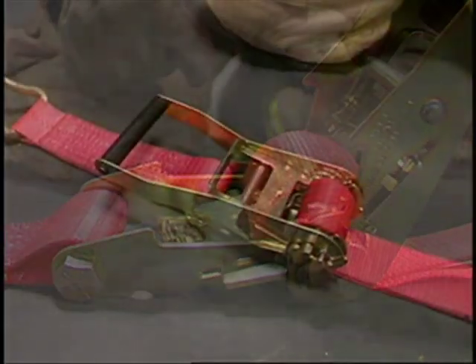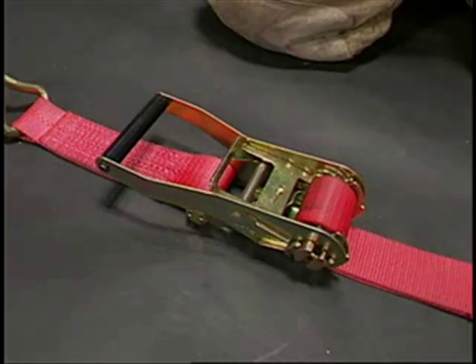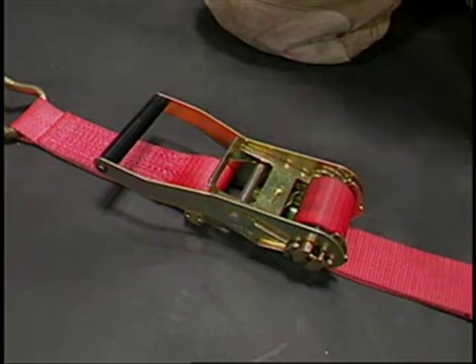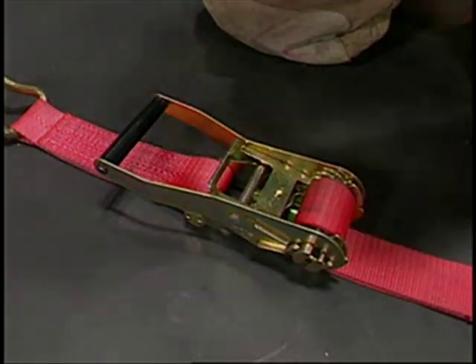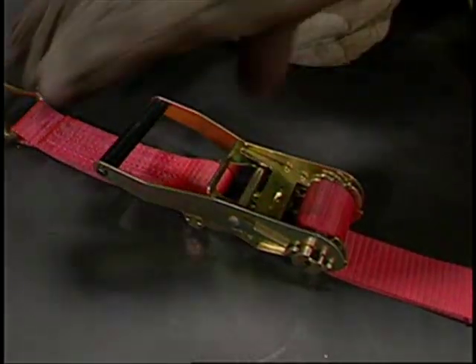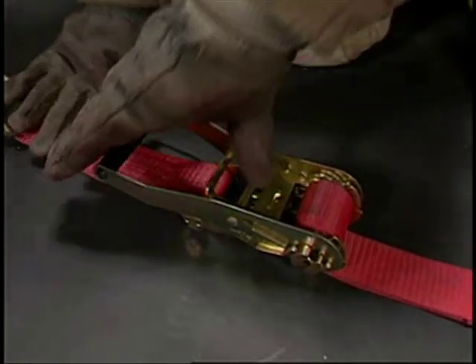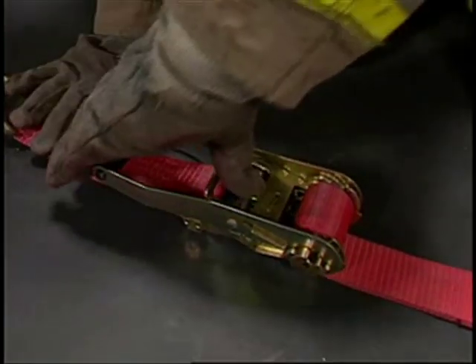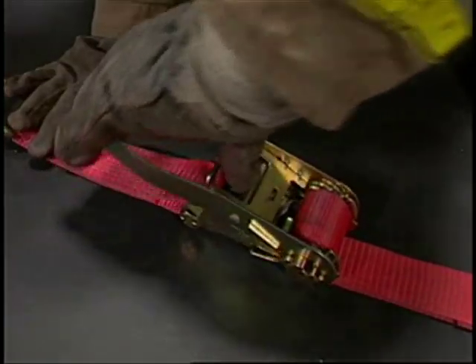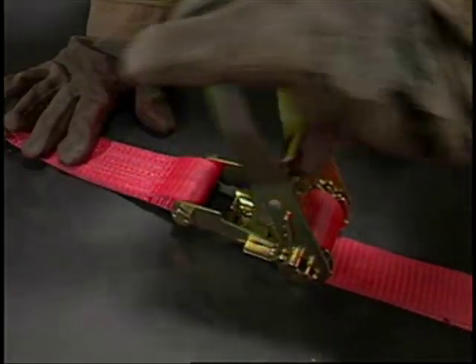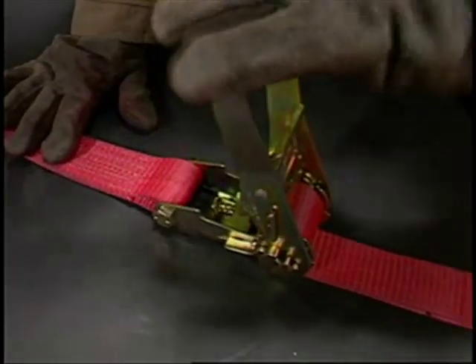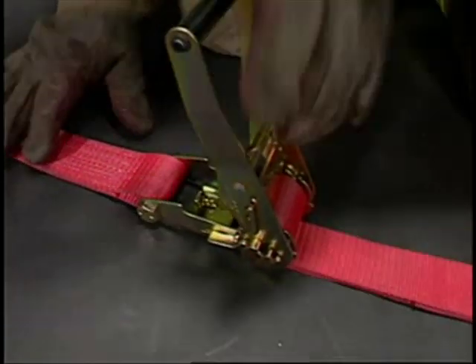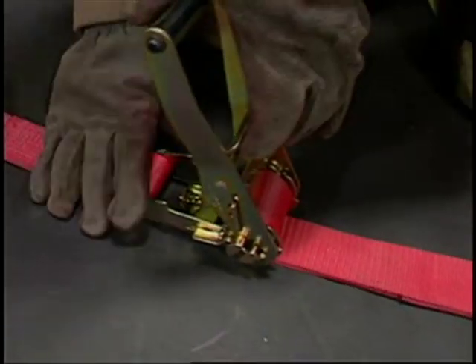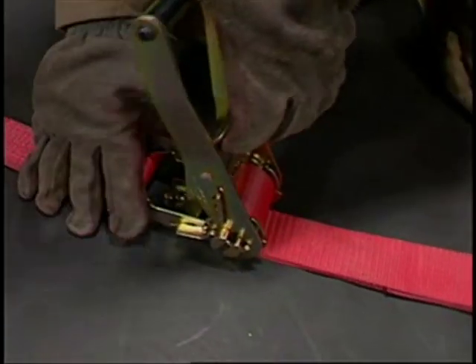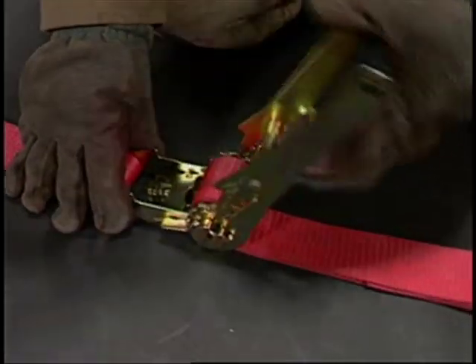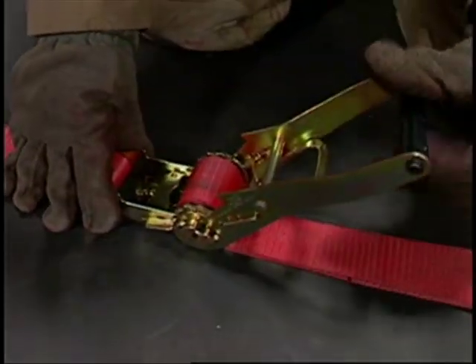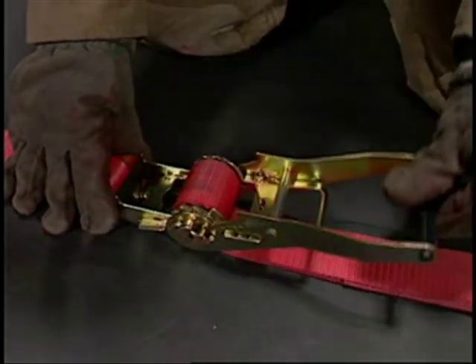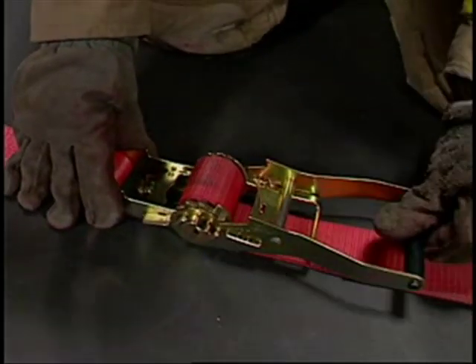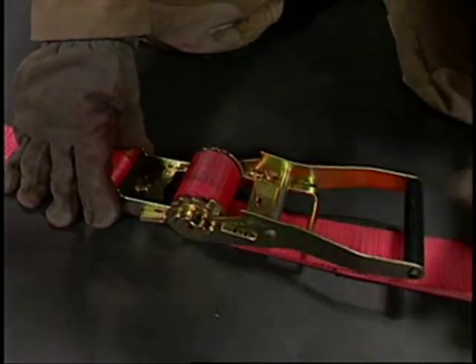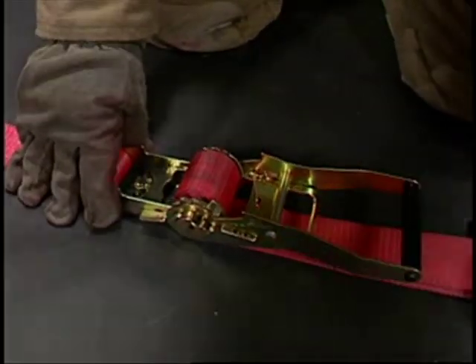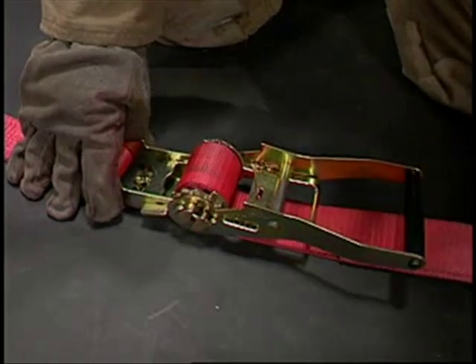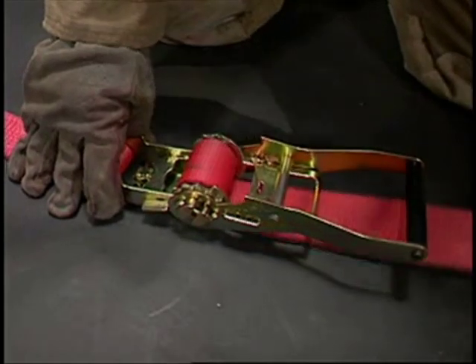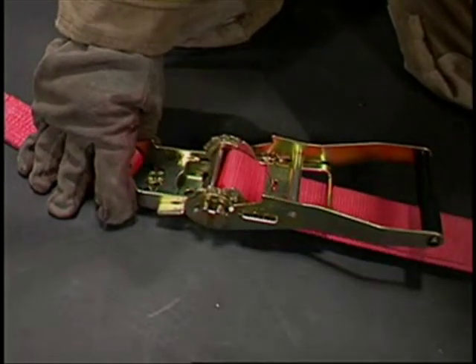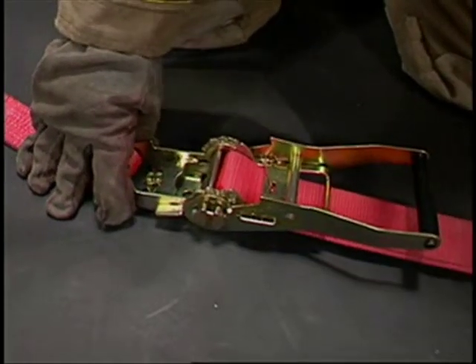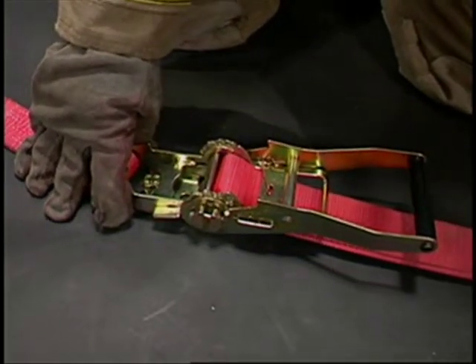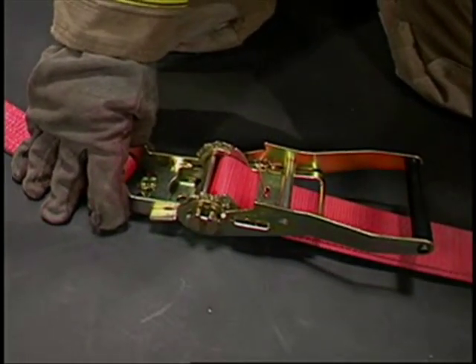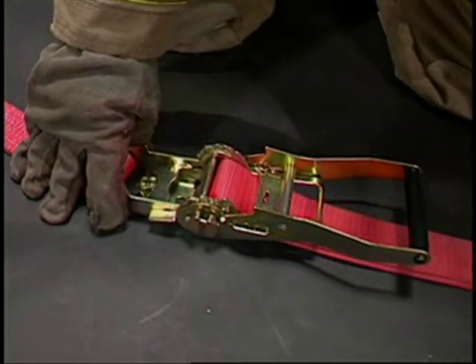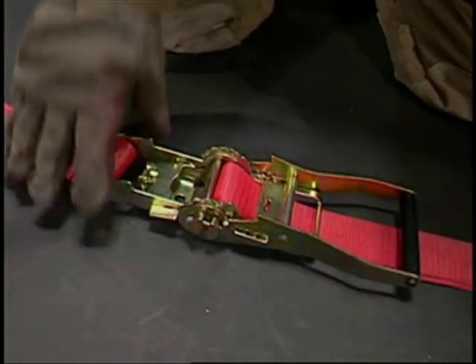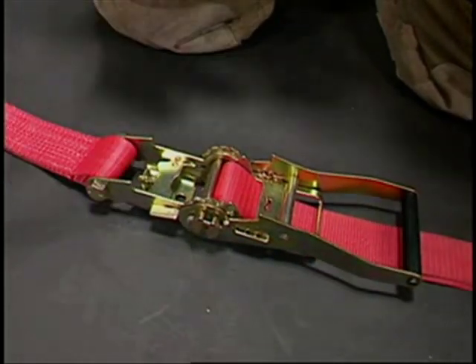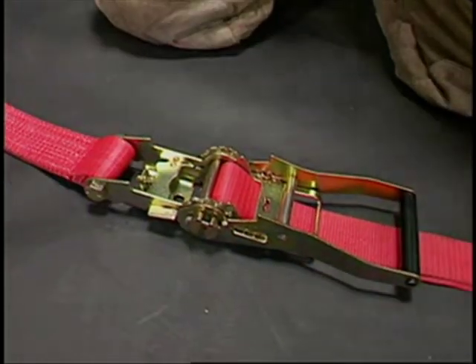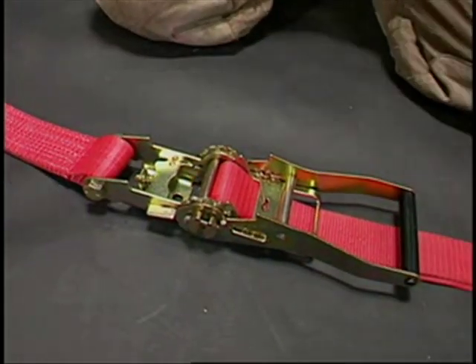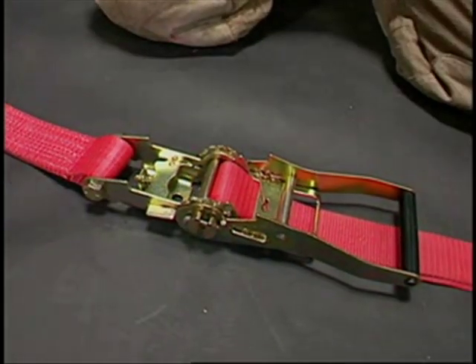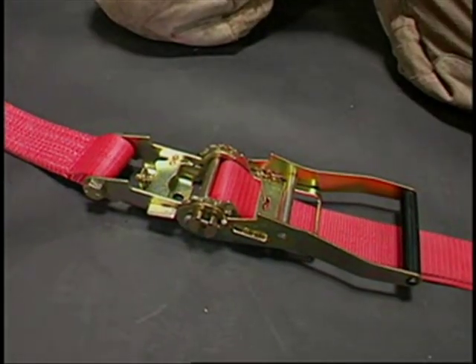To release the system, pull the trigger, move the handle to the straight position, and release the trigger. The handle will lock in place and the load will be released.